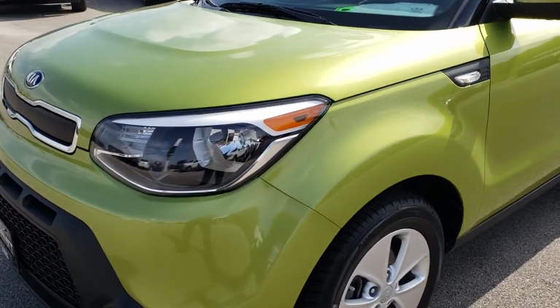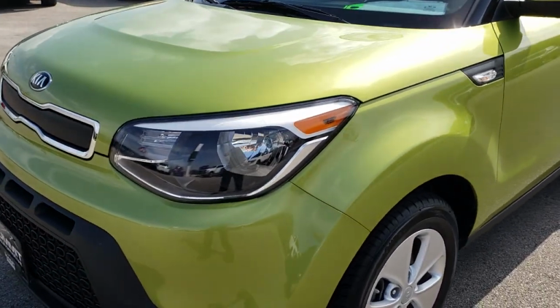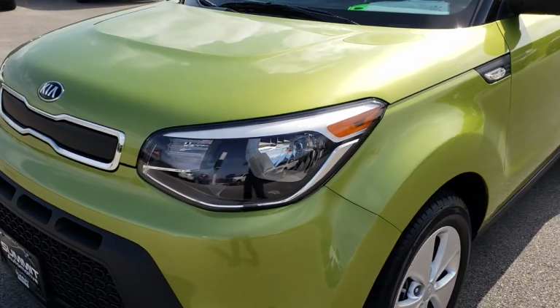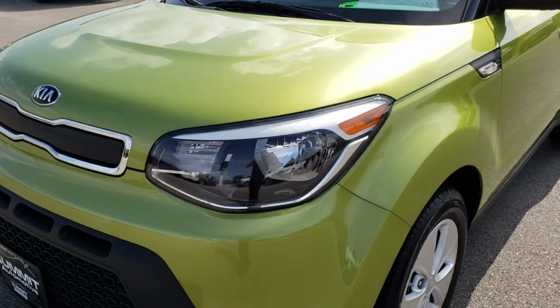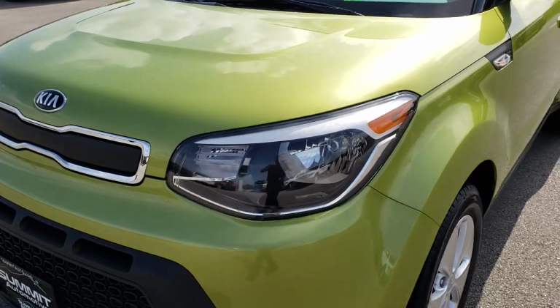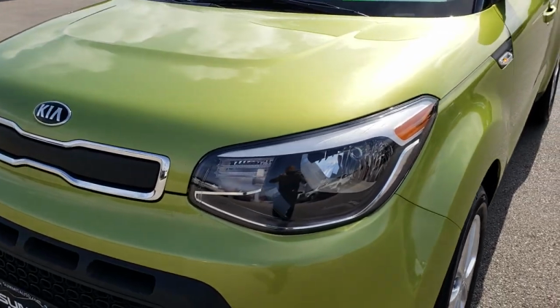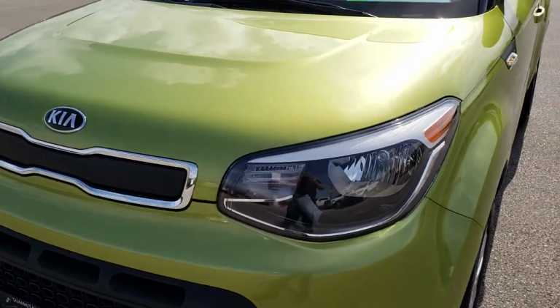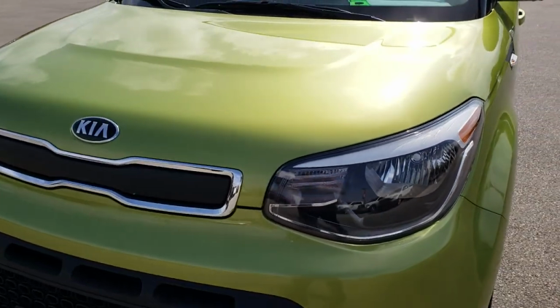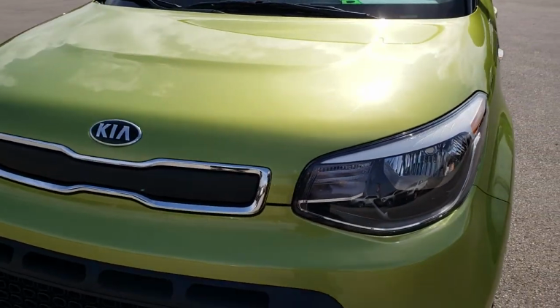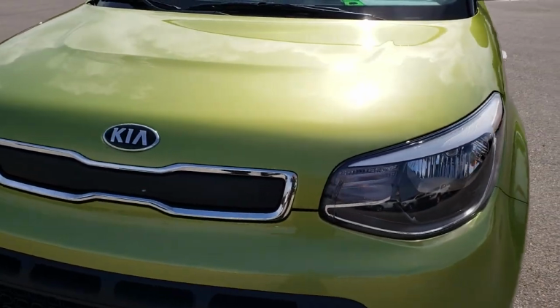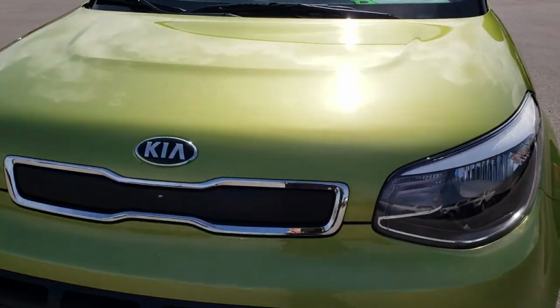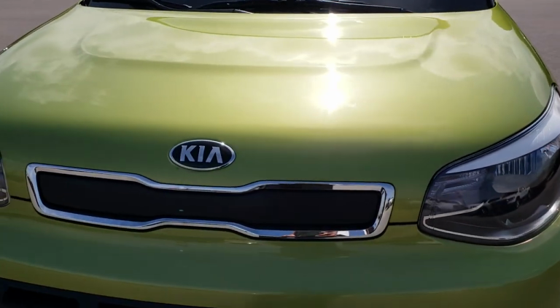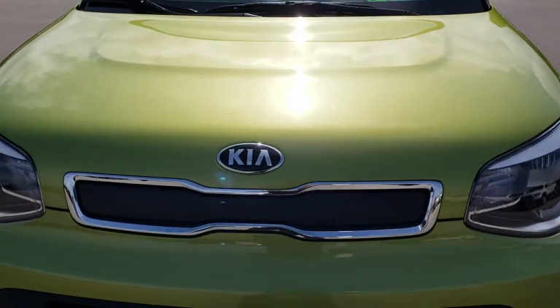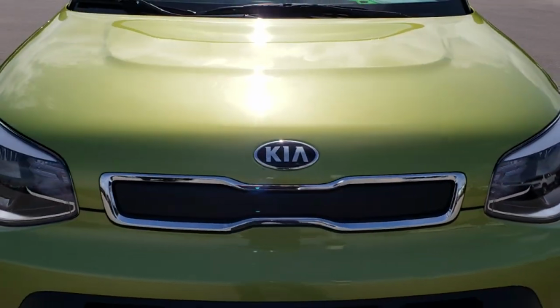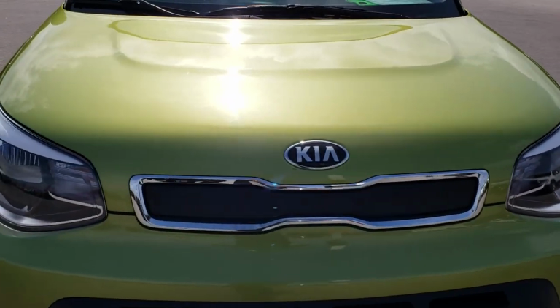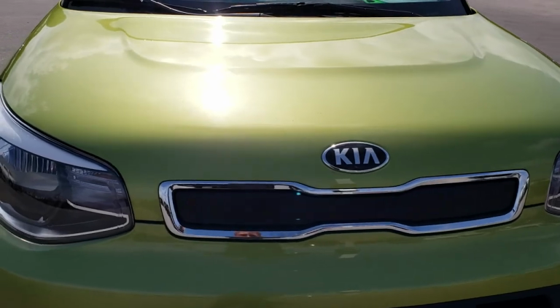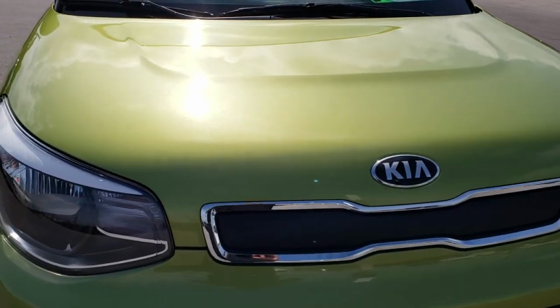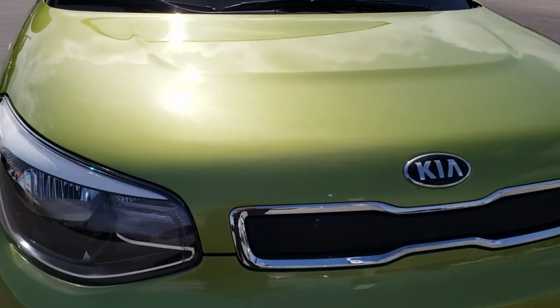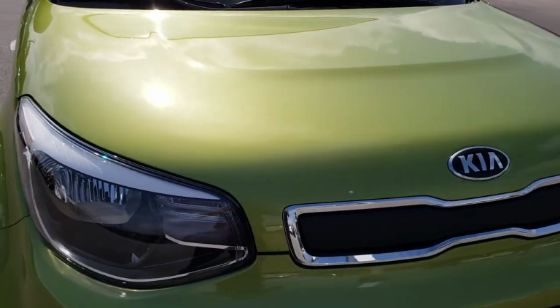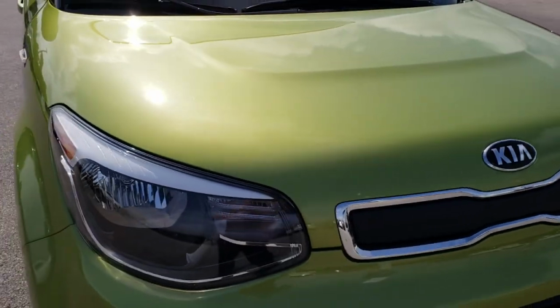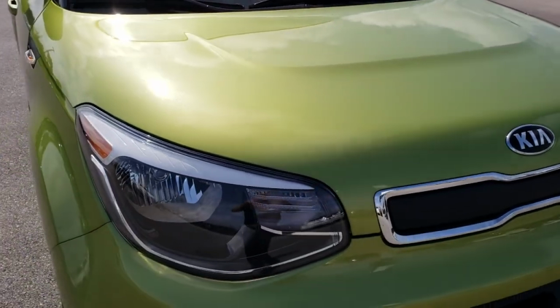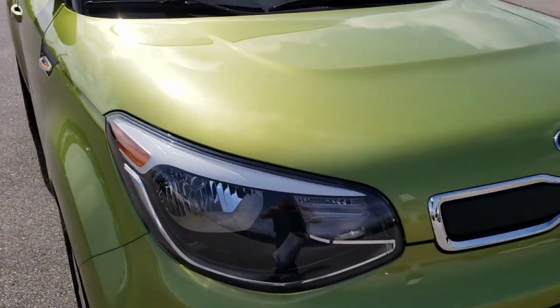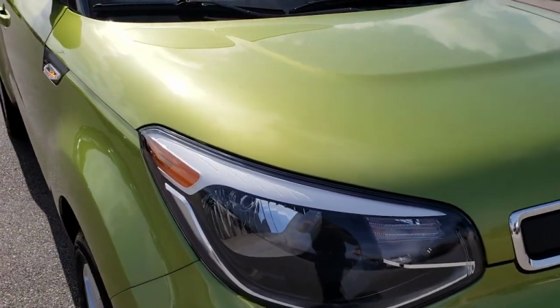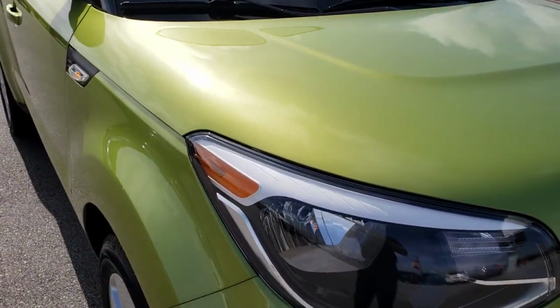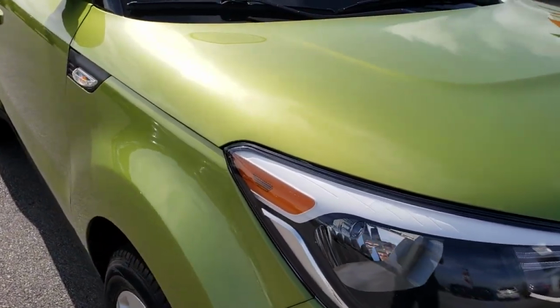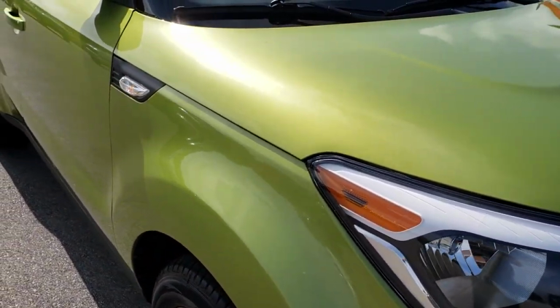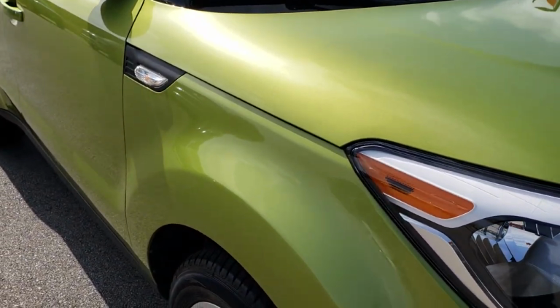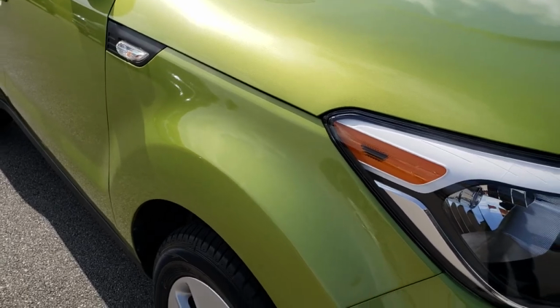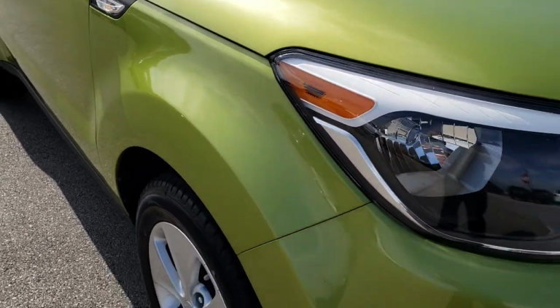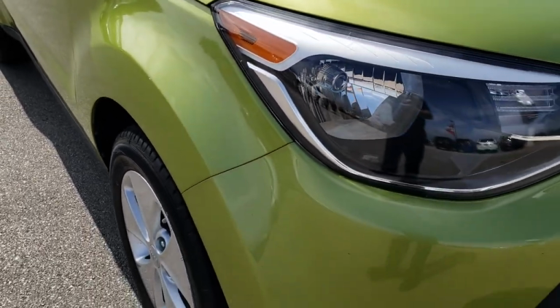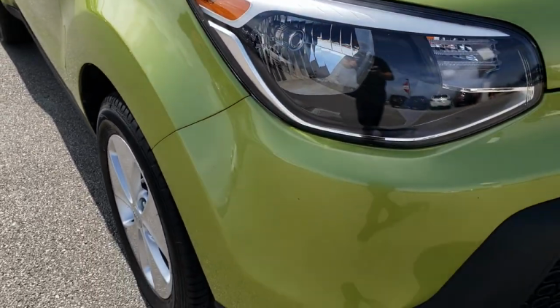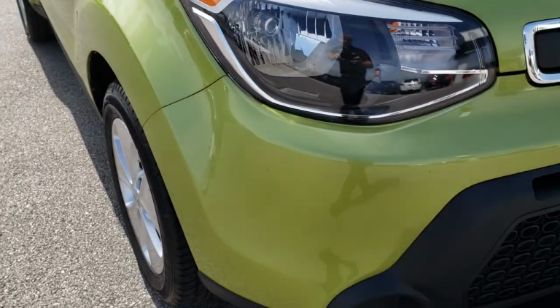Today we are taking a look at this super clean 2014 Kia Soul. This vehicle has the 1.6 liter dual overhead cam 4 cylinder motor which pumps out 130 horsepower.